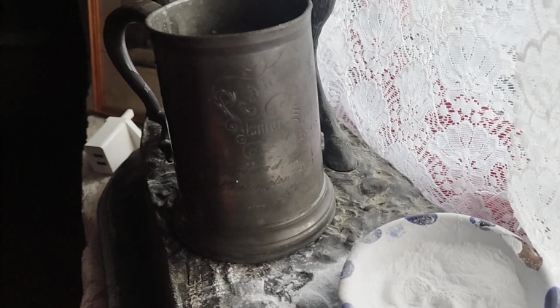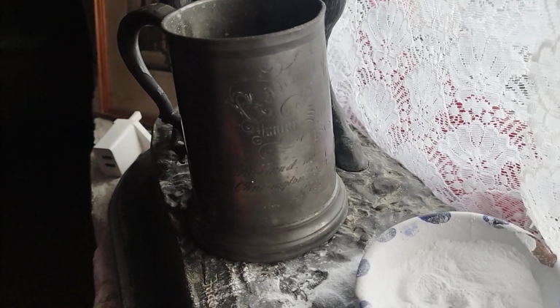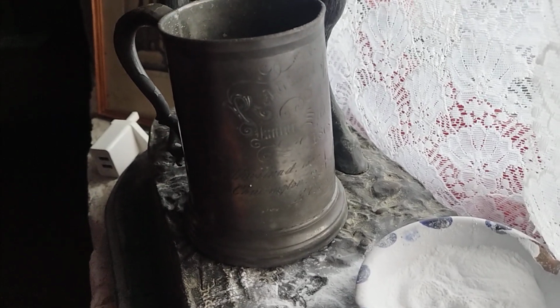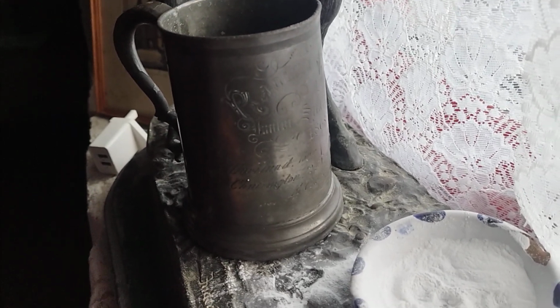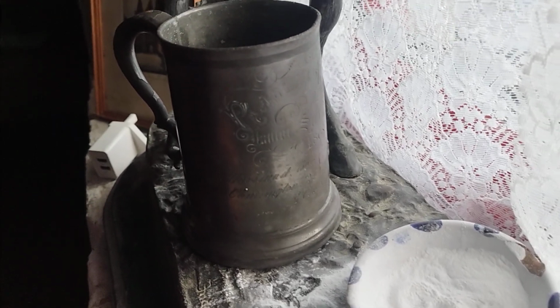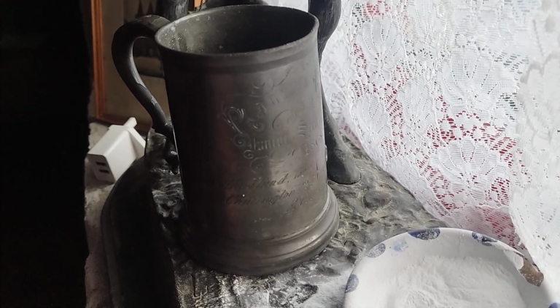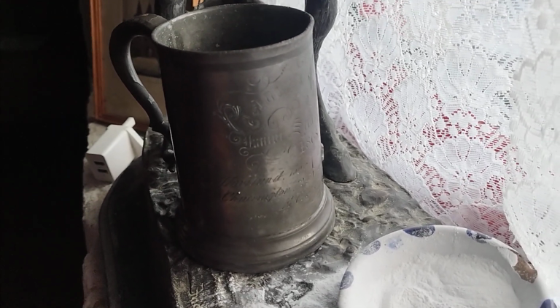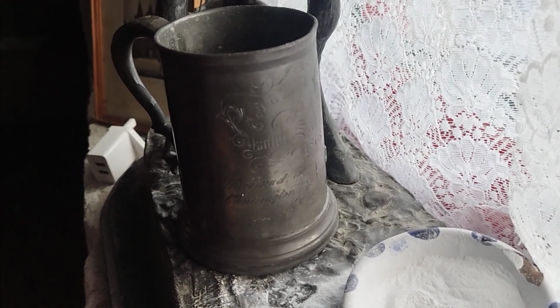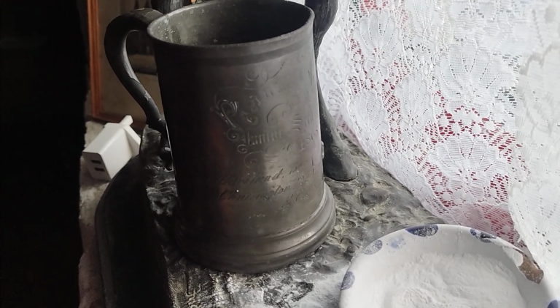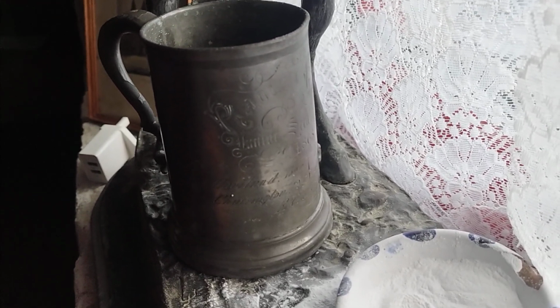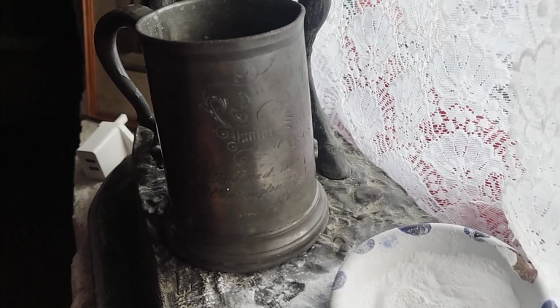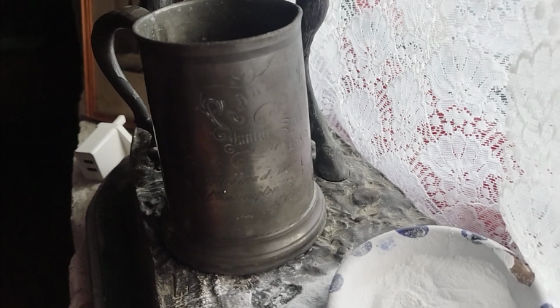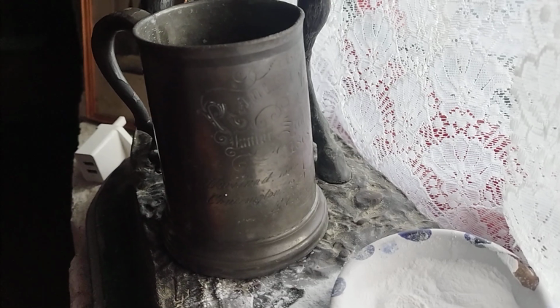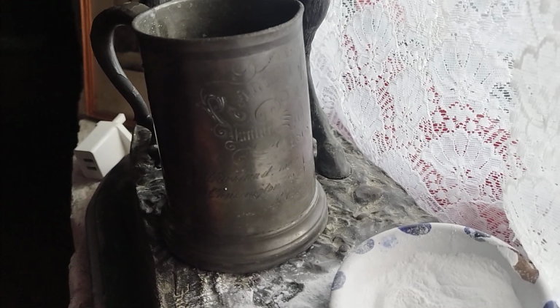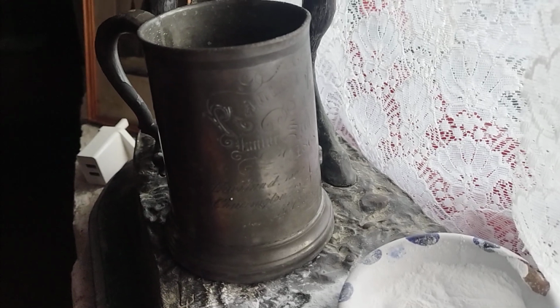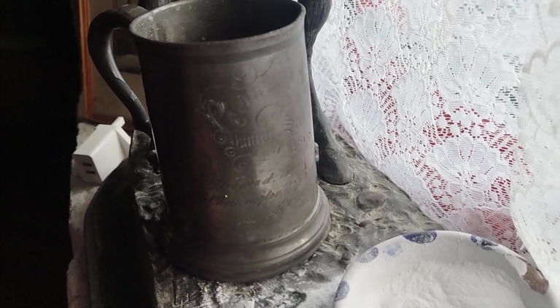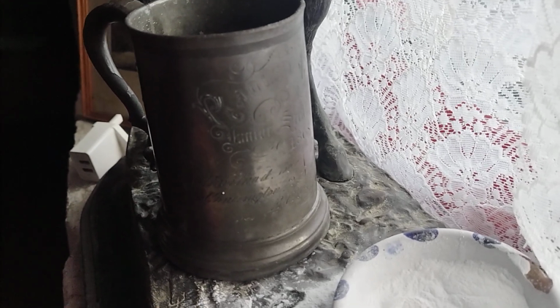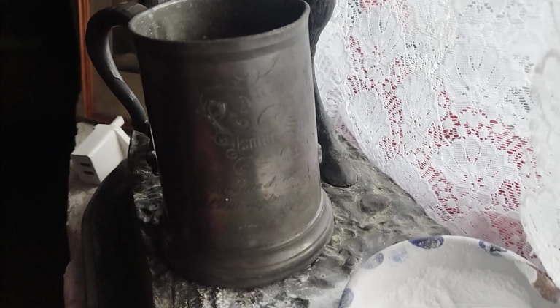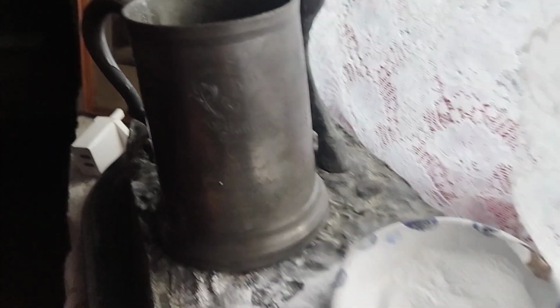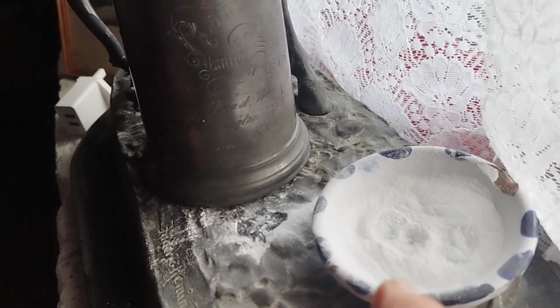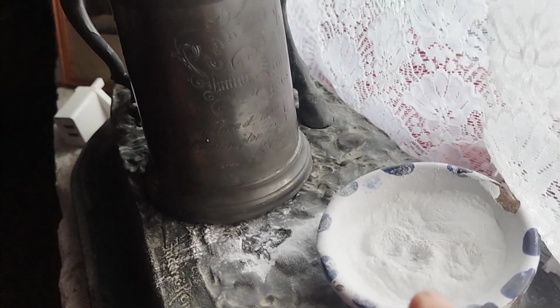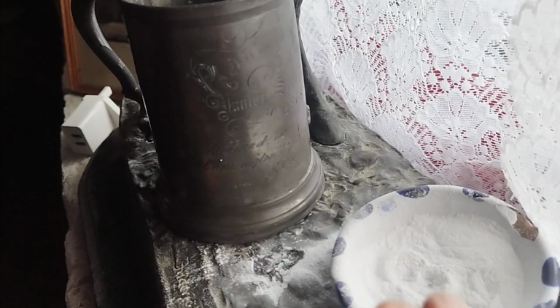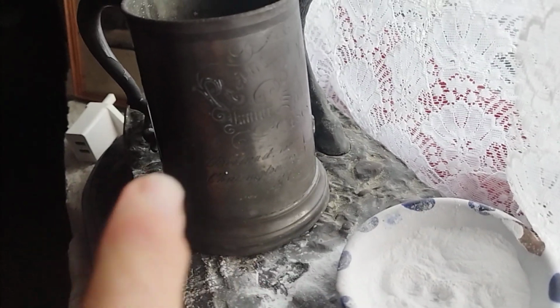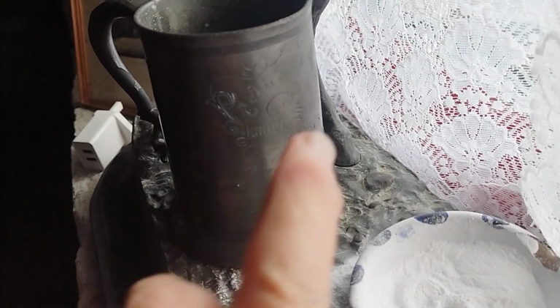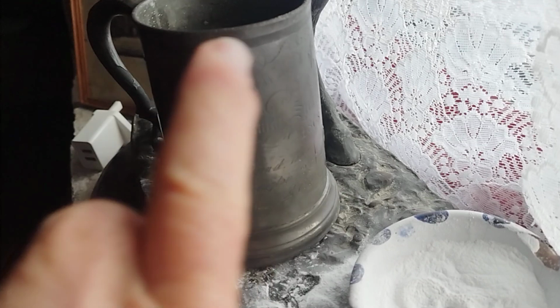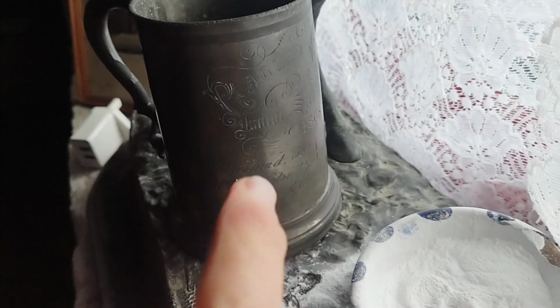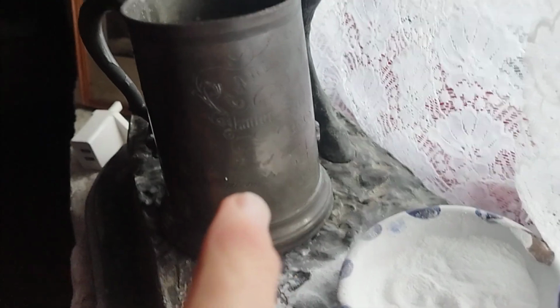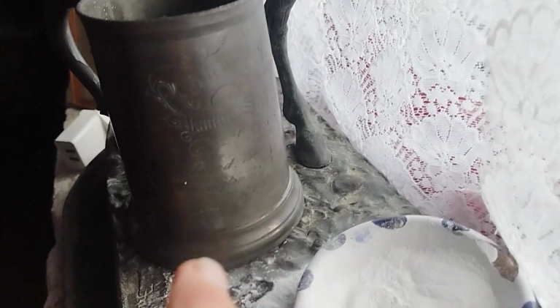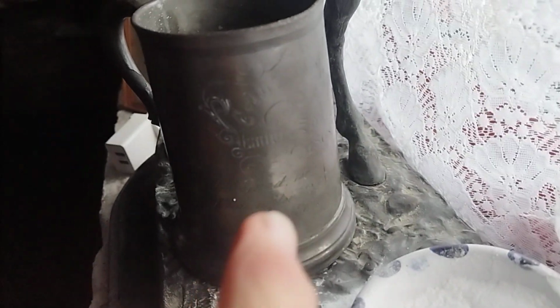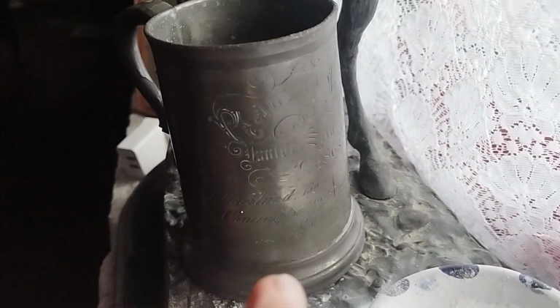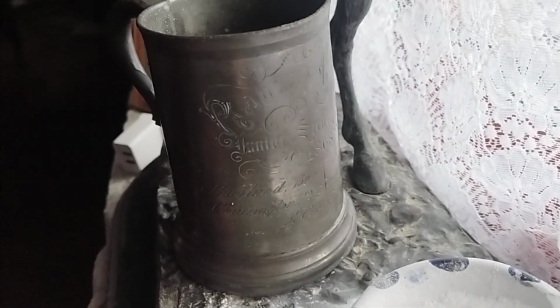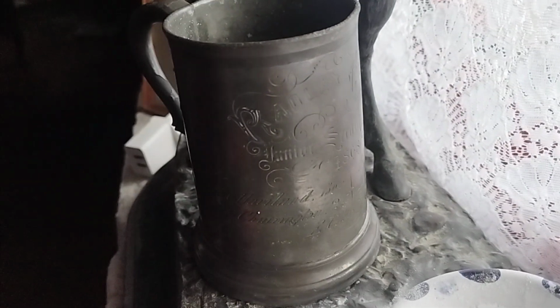As this is a pewter tankard, the metal — the pewter — is quite soft, so you get a certain amount of wear, which means we need to reveal the engraving. So I'm going to take some talc and just rub it on over where I believe the engraving to be, so we can make it legible.